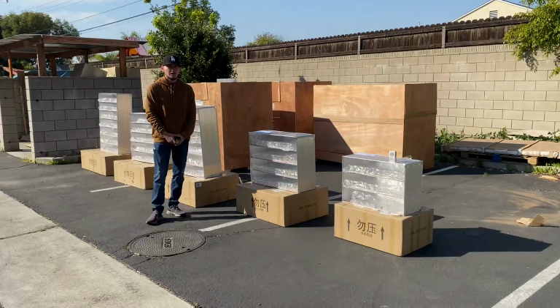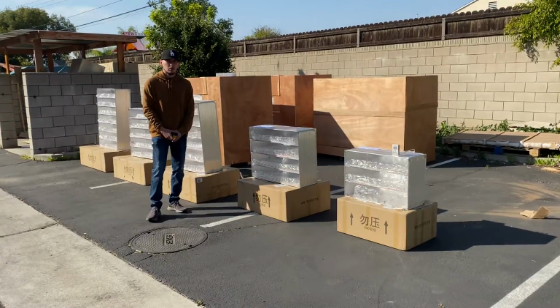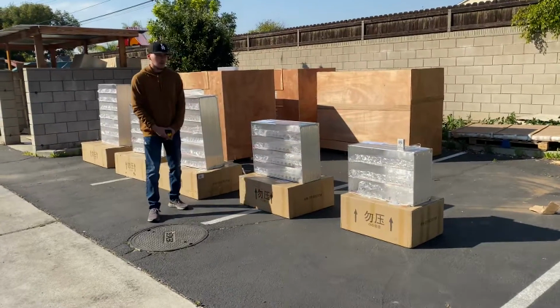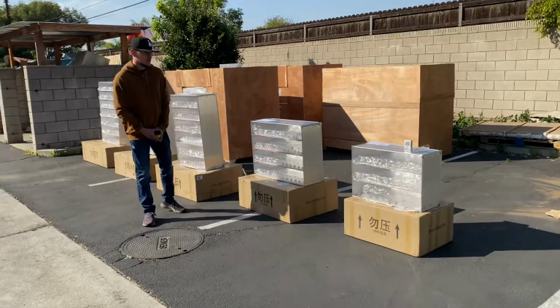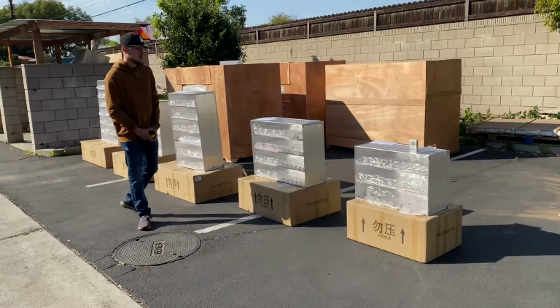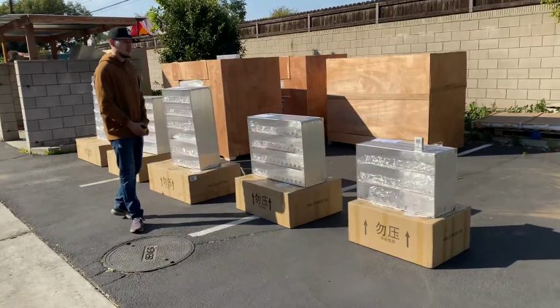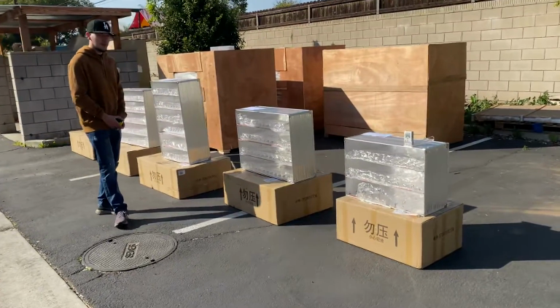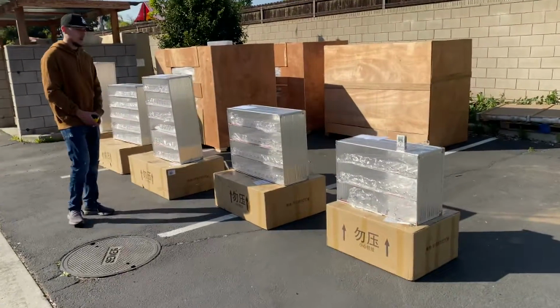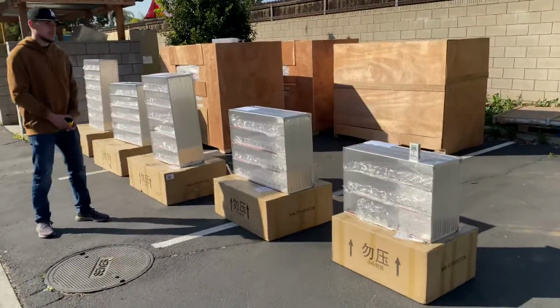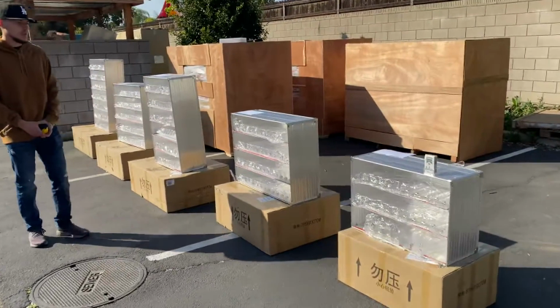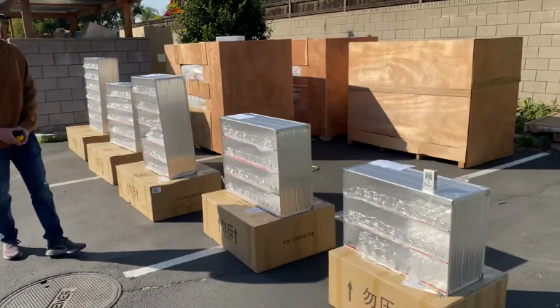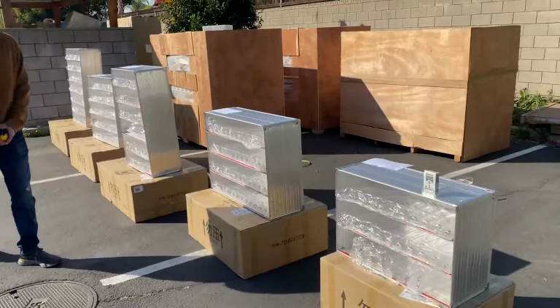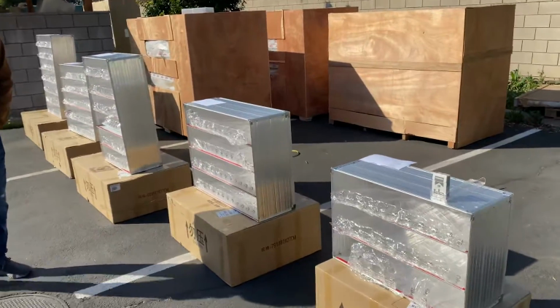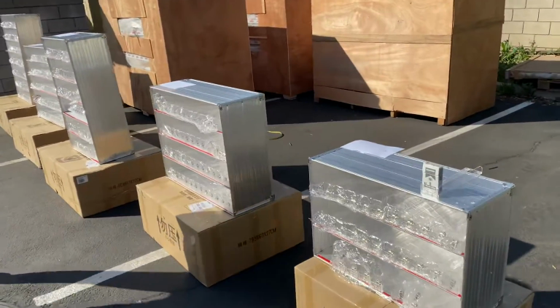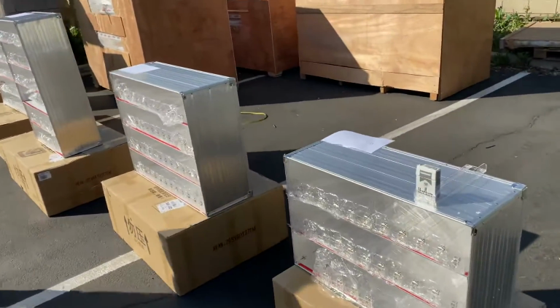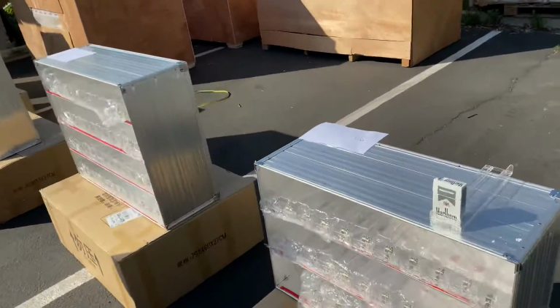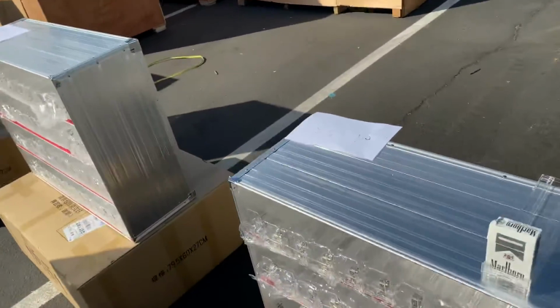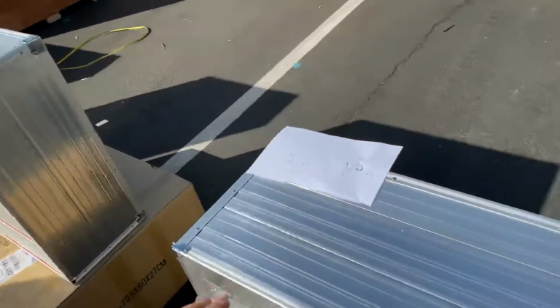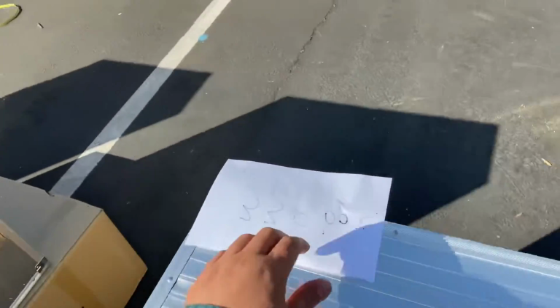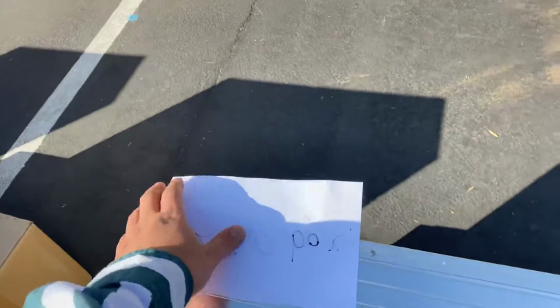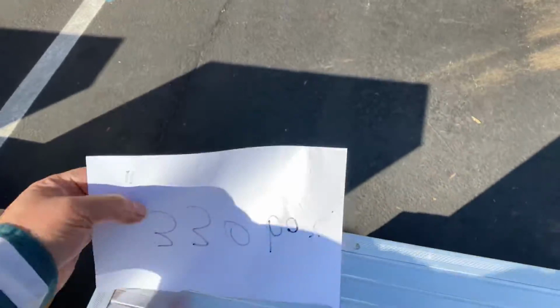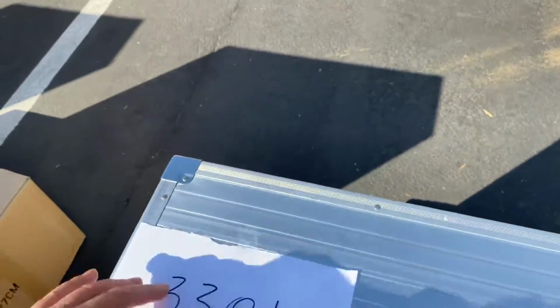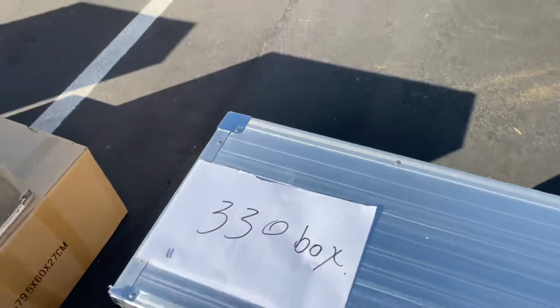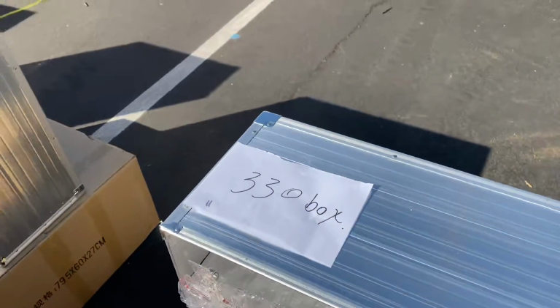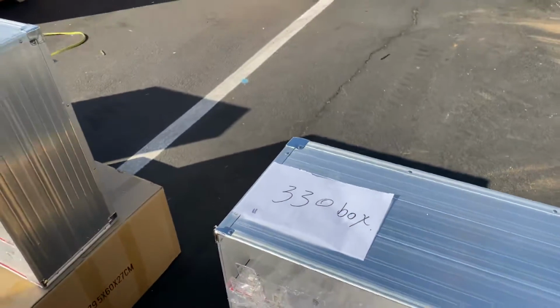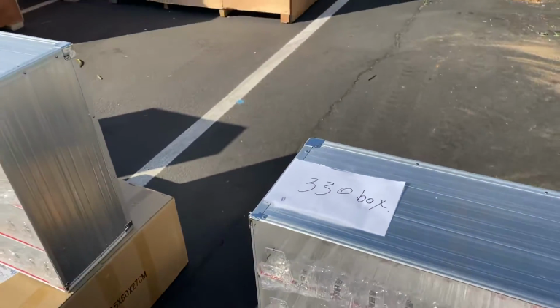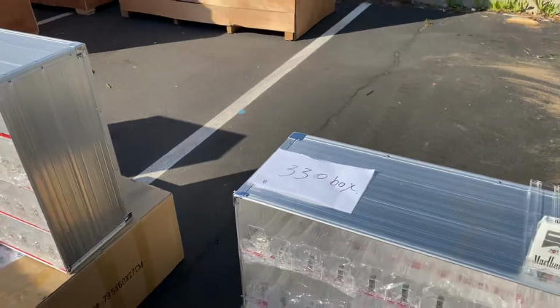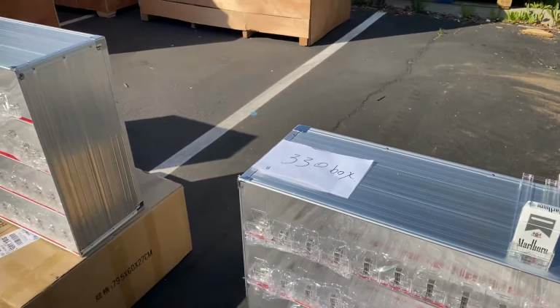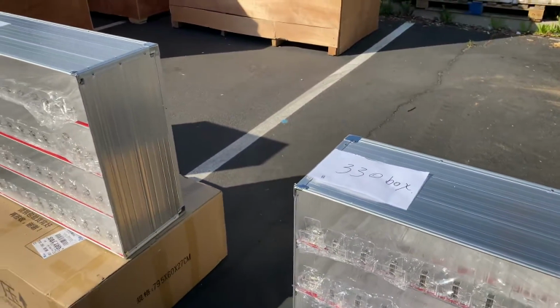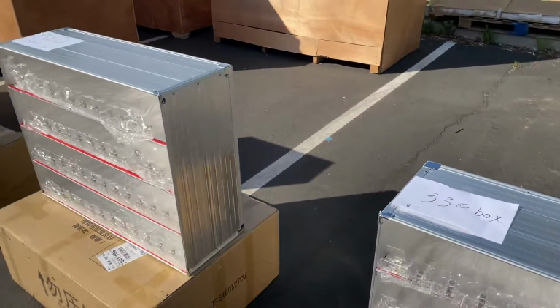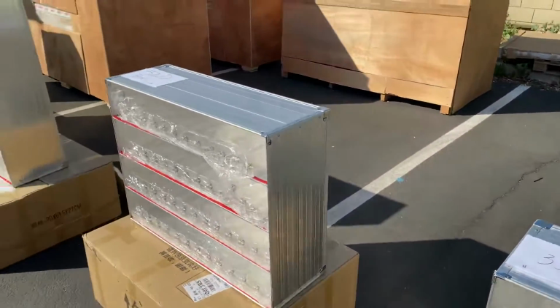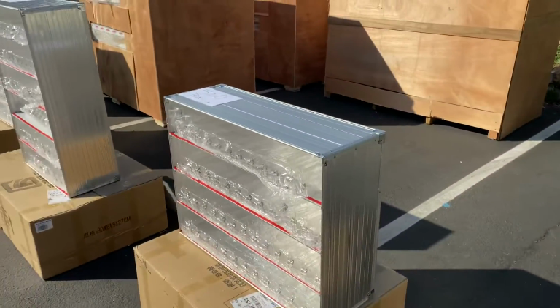Hello everybody, today we're going to go ahead and demonstrate to you some of our brand new items. We're going to be looking at our cigar tobacco slide racks. Now we're going to have five different sizes available, as you can see. We're going to show you all five.